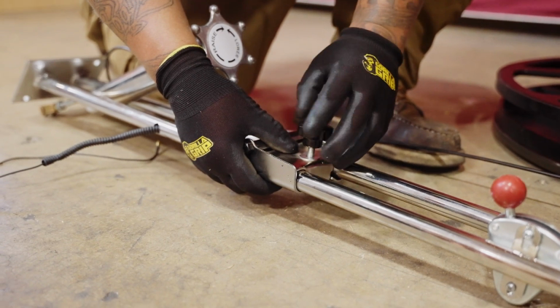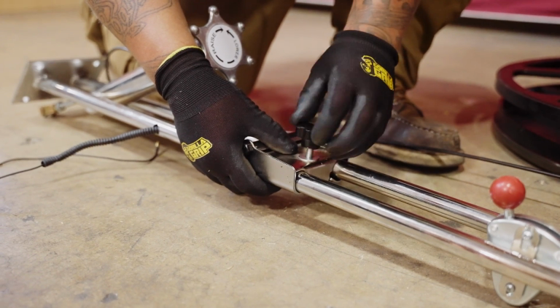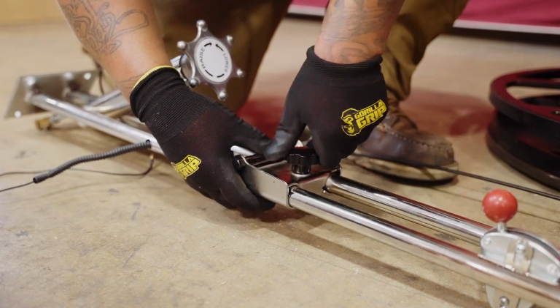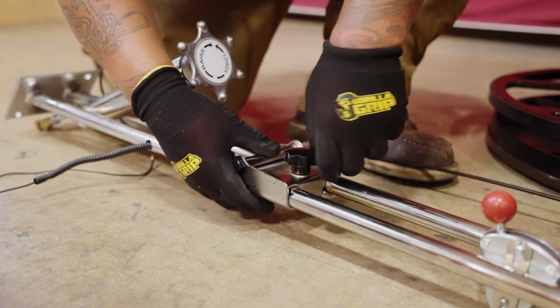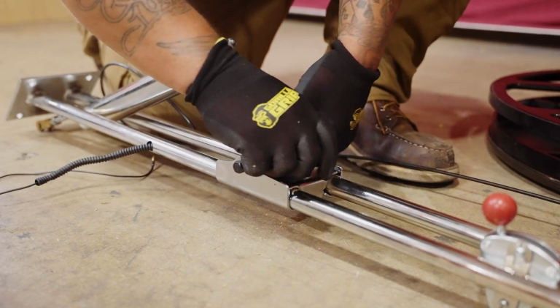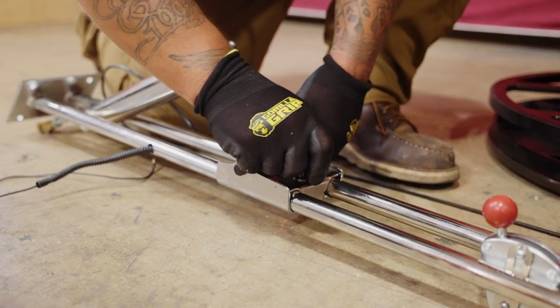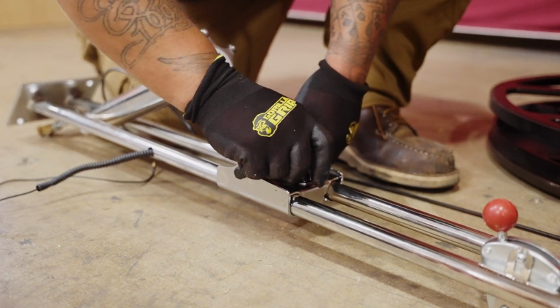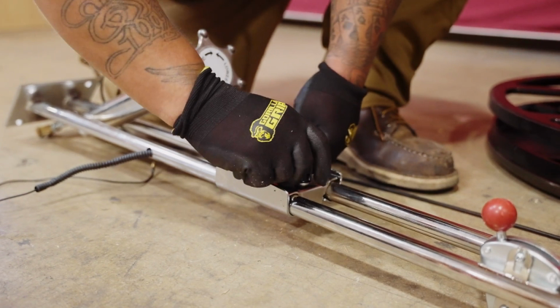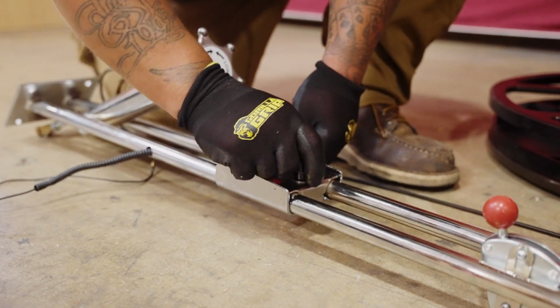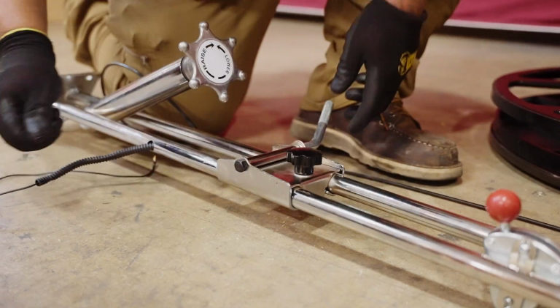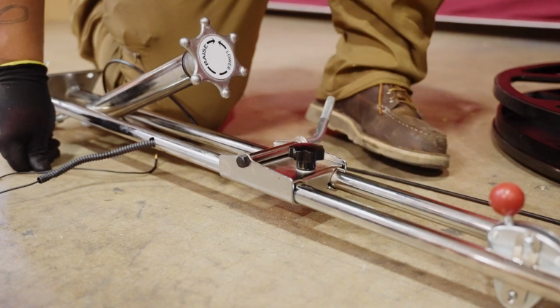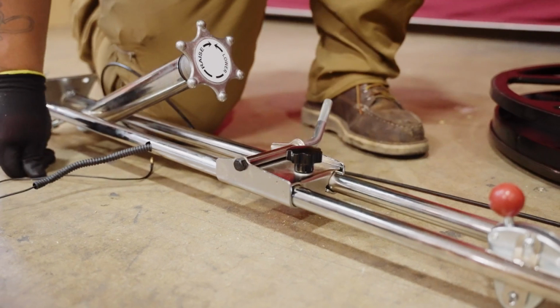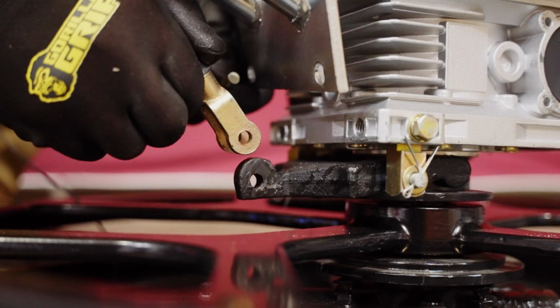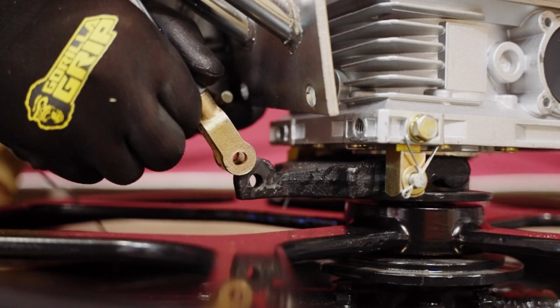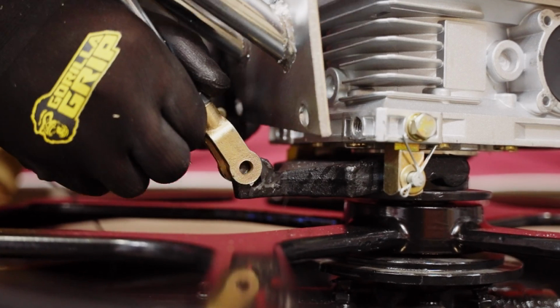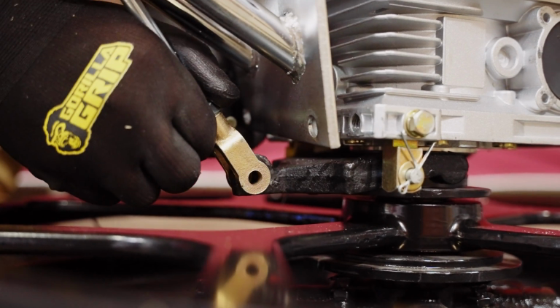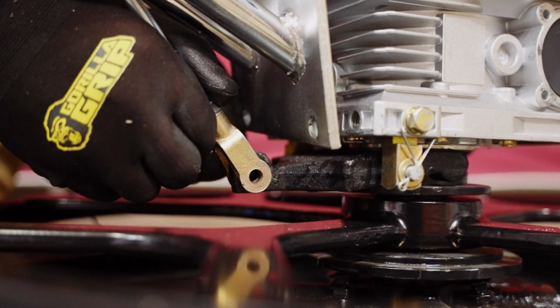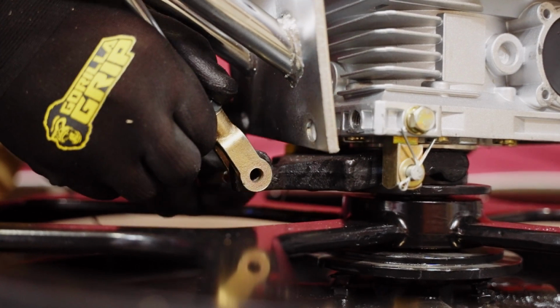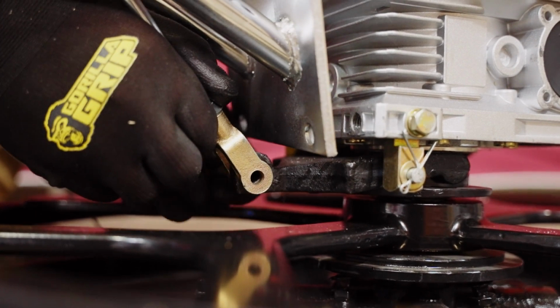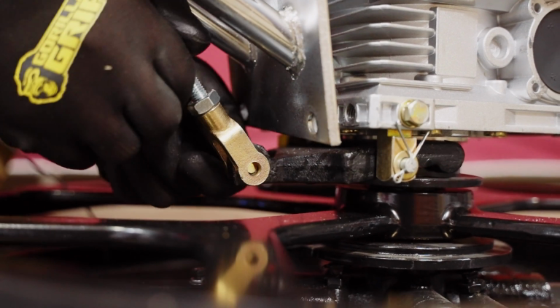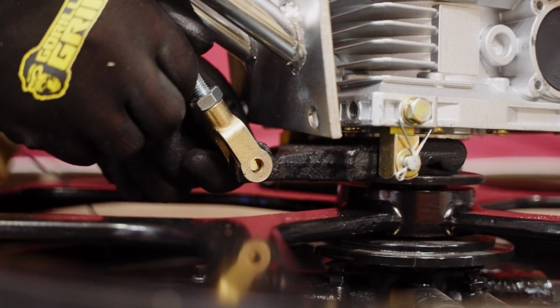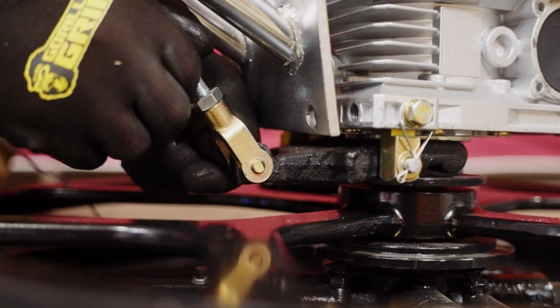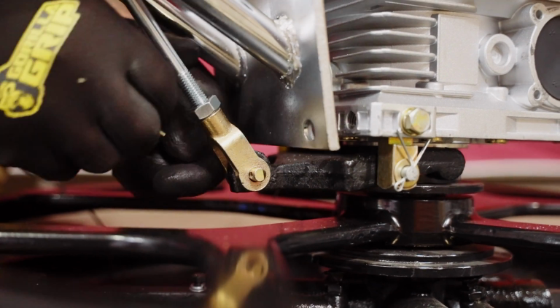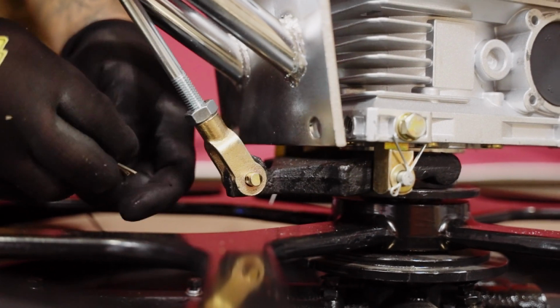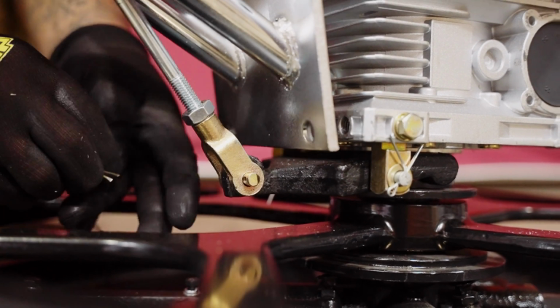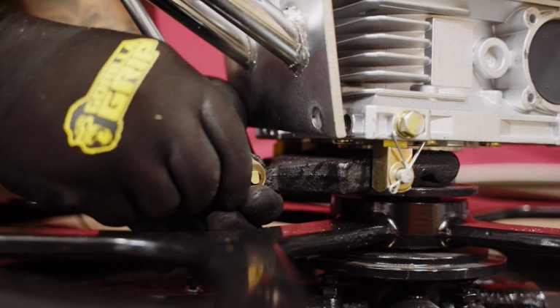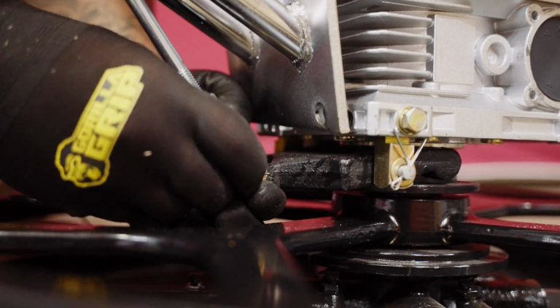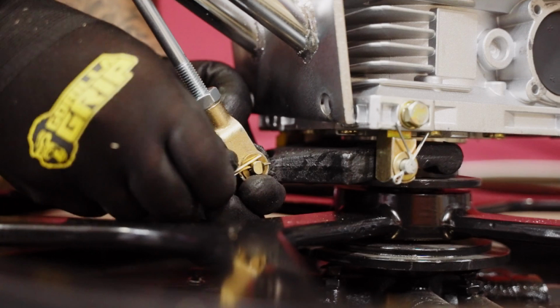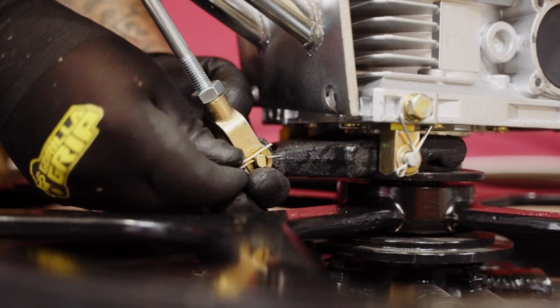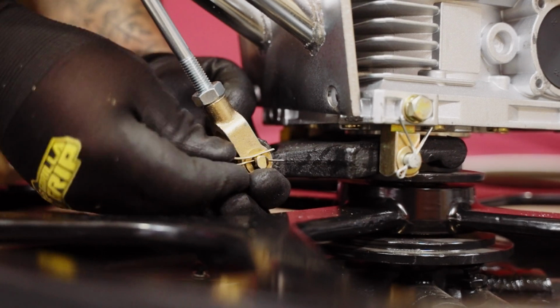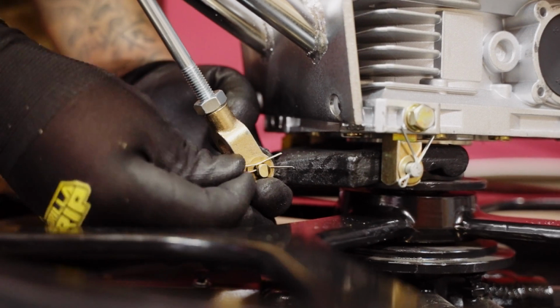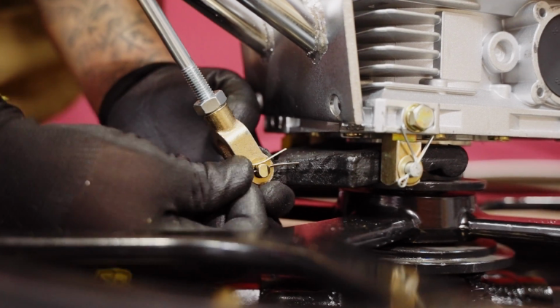Next, remove the bolts at the base of the trowel with a 17-millimeter wrench. To assemble the blade pitch system, insert the blade pitch end through the yoke eyelet and secure it in place with the pin.